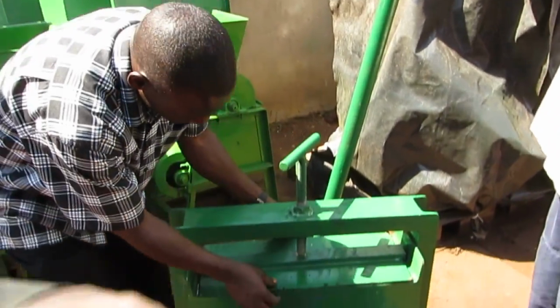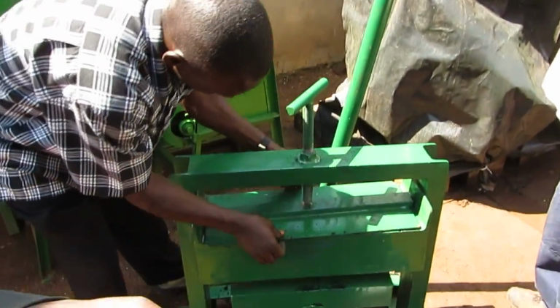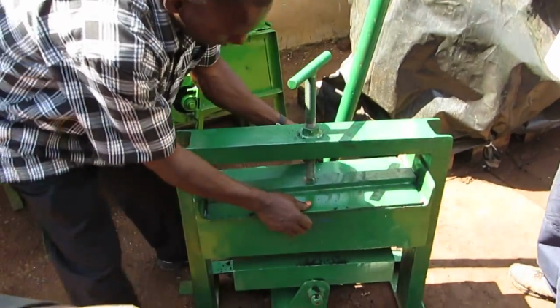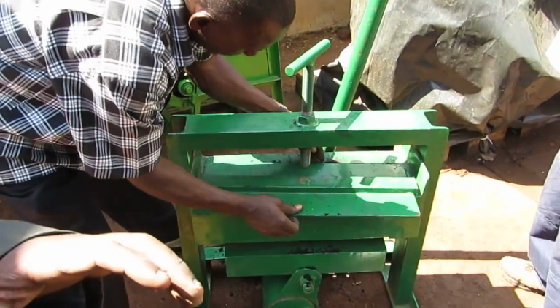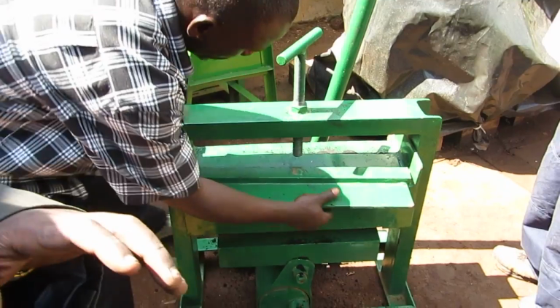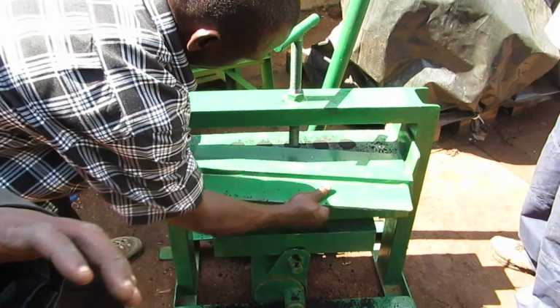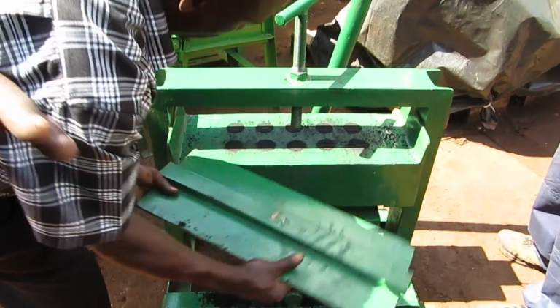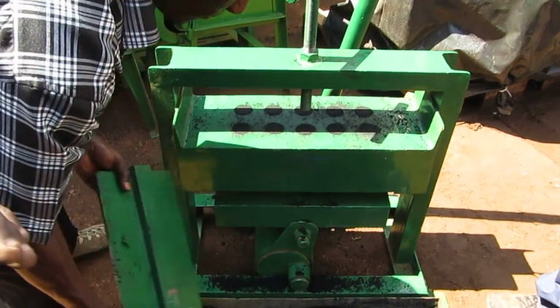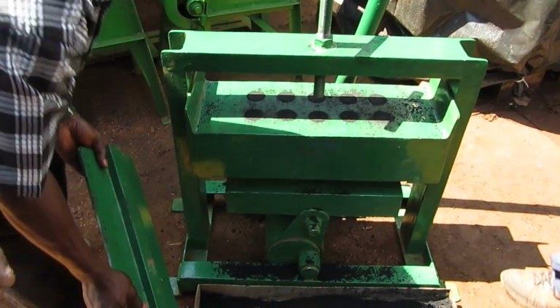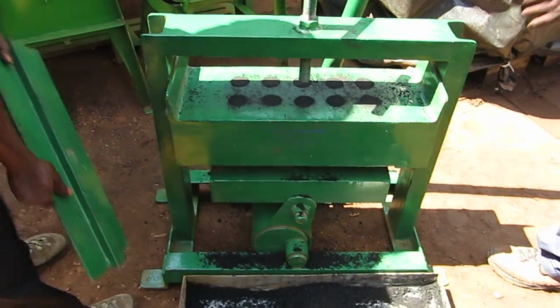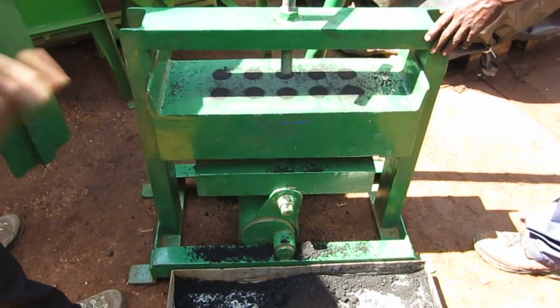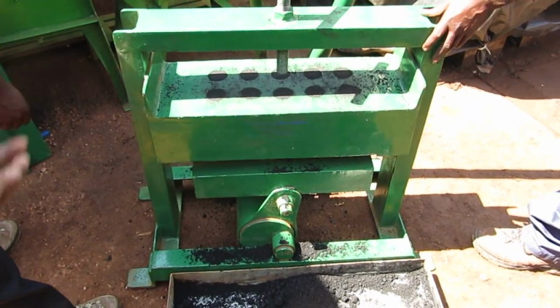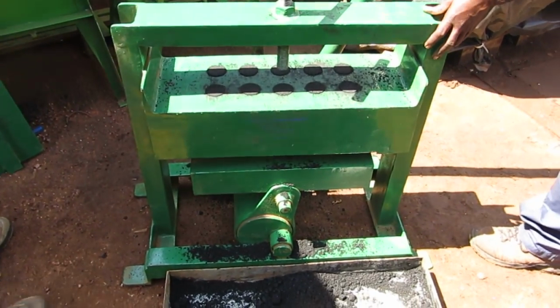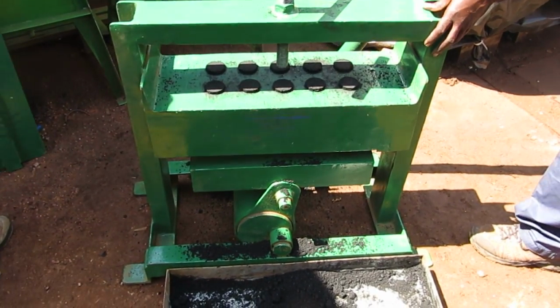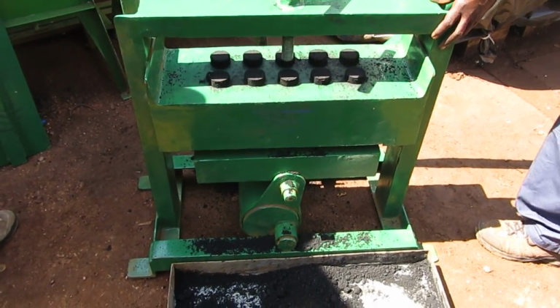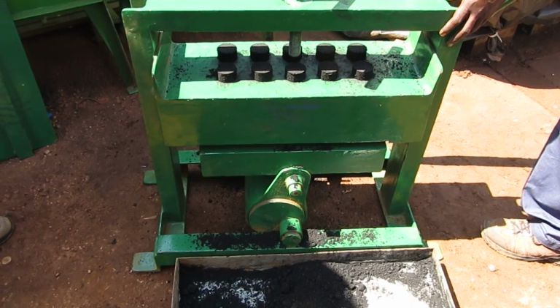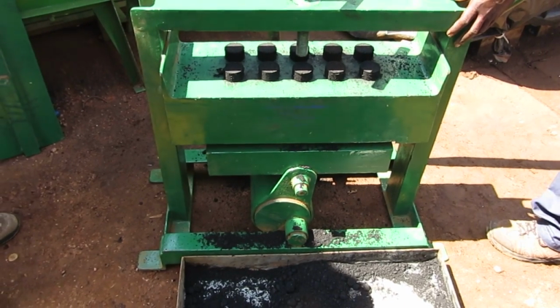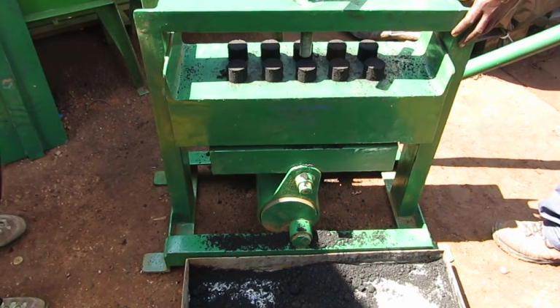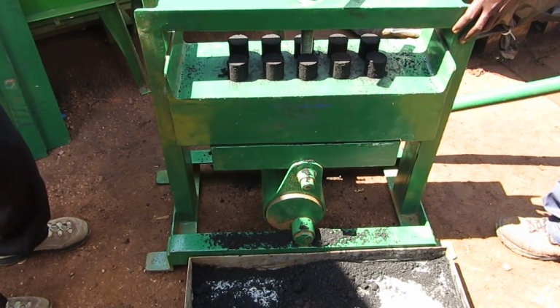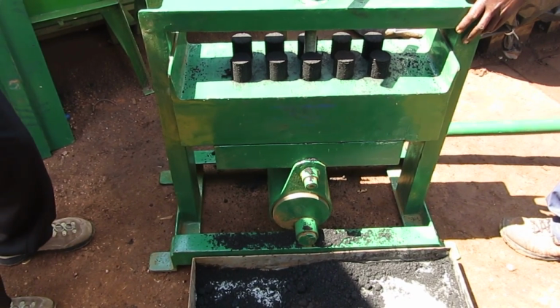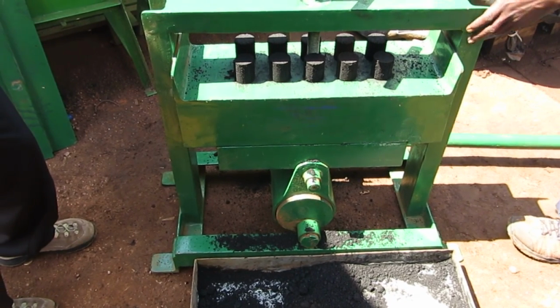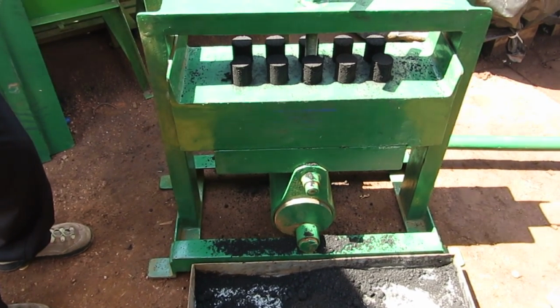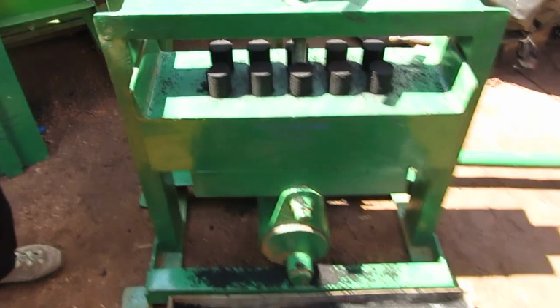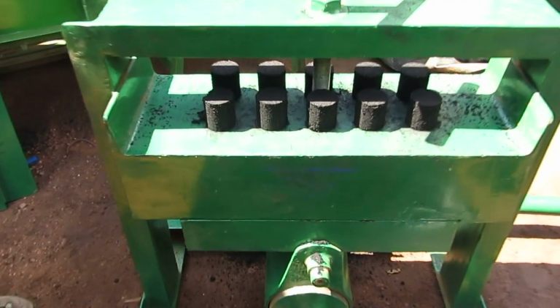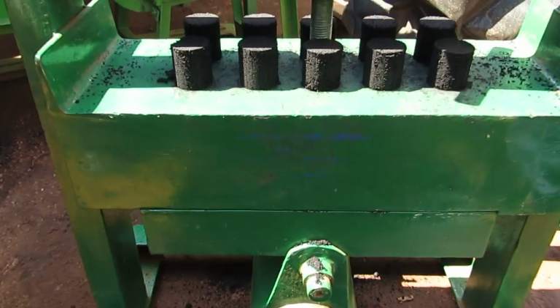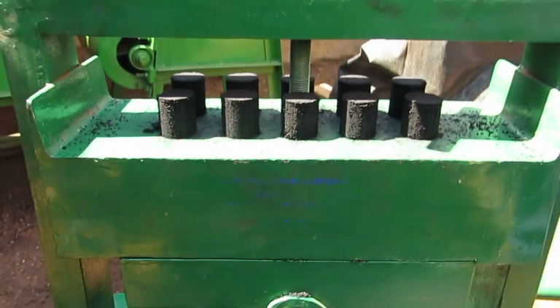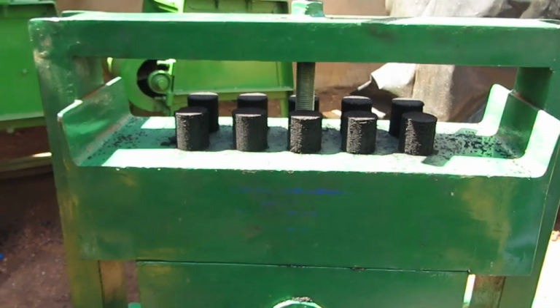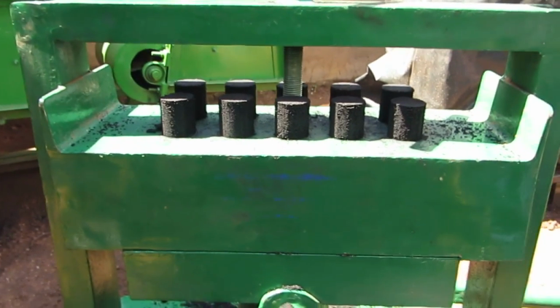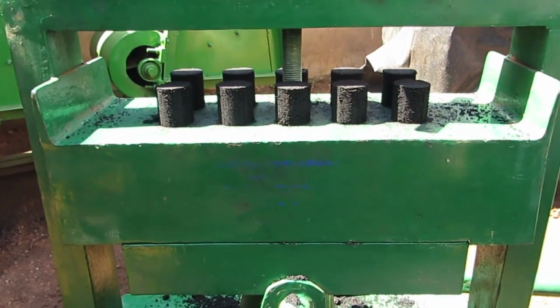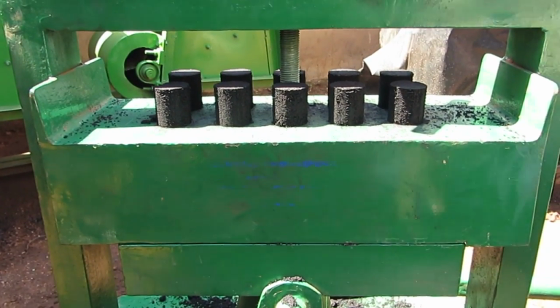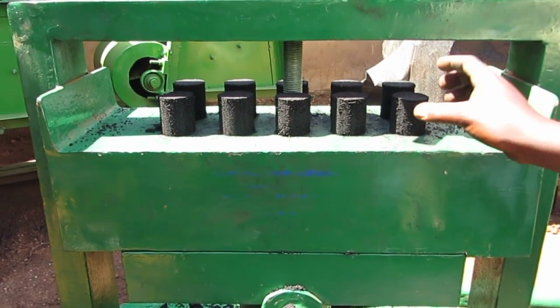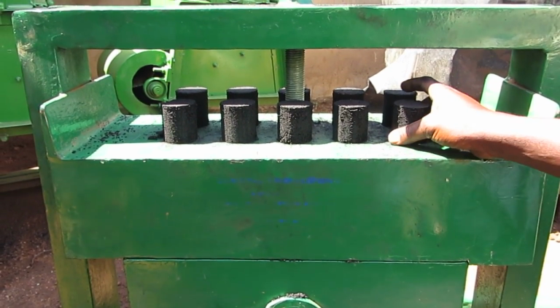Now we are going to remove the — the briquettes. Now we are pushing out the briquettes. So those are the ten briquettes.